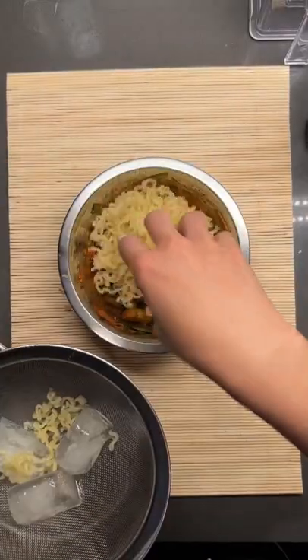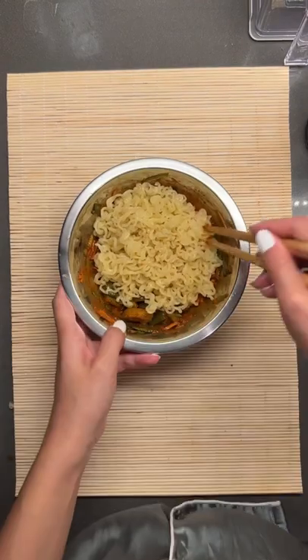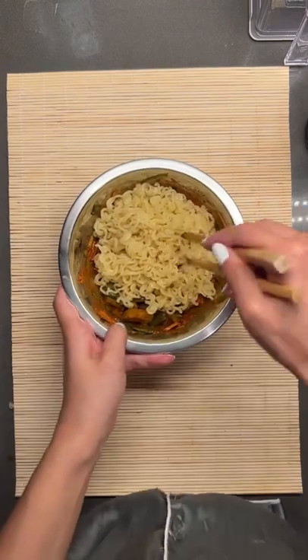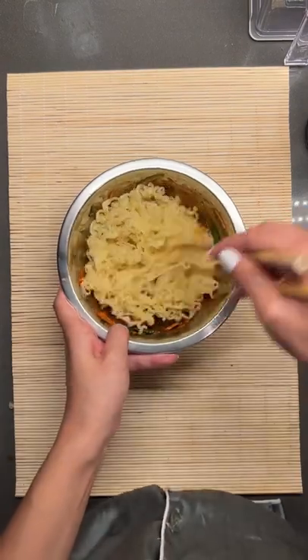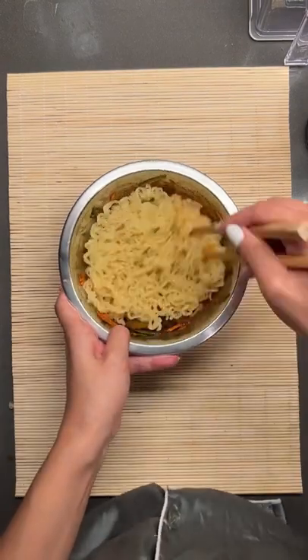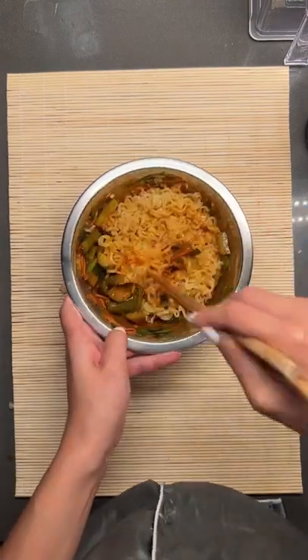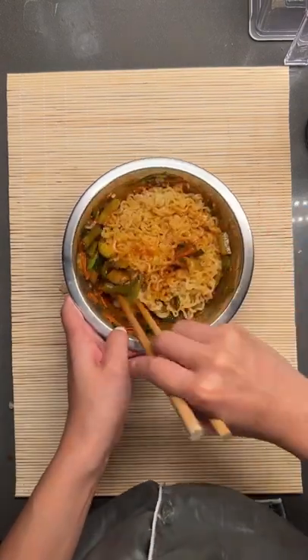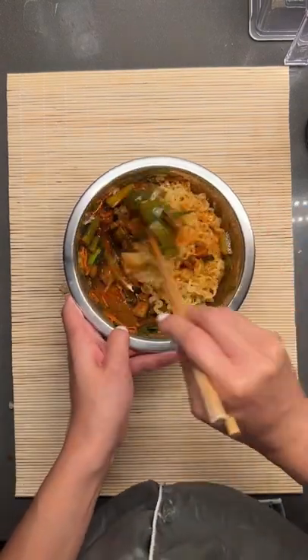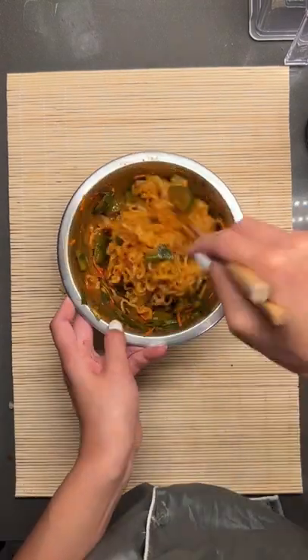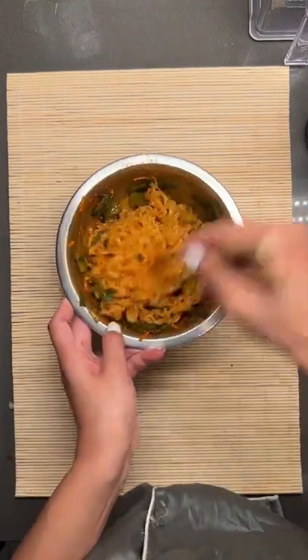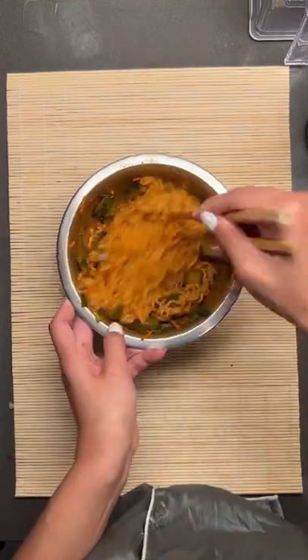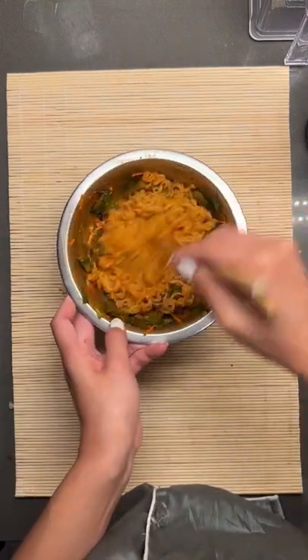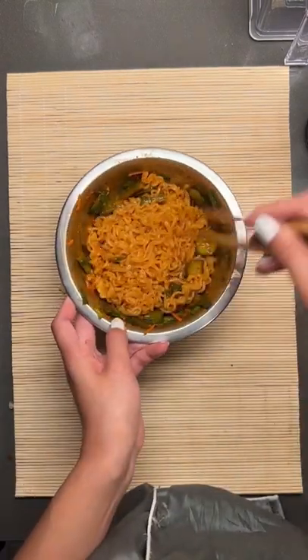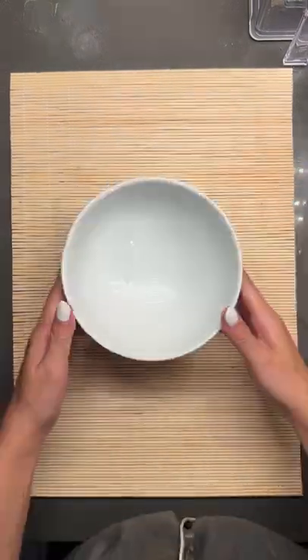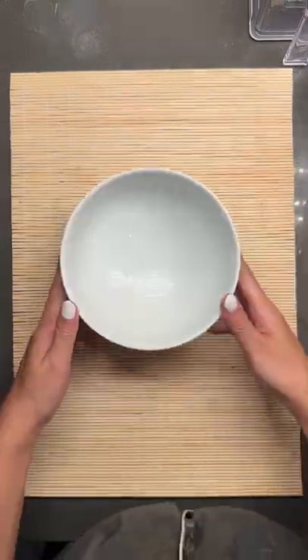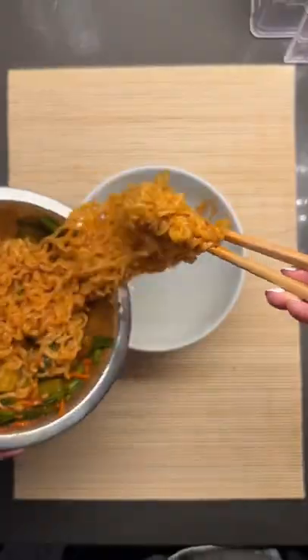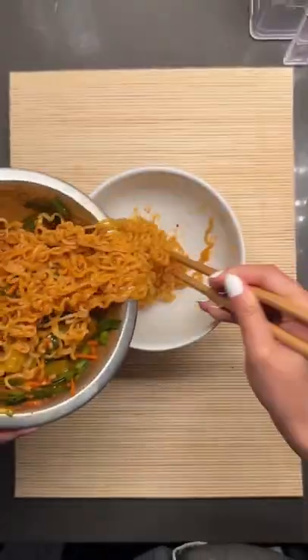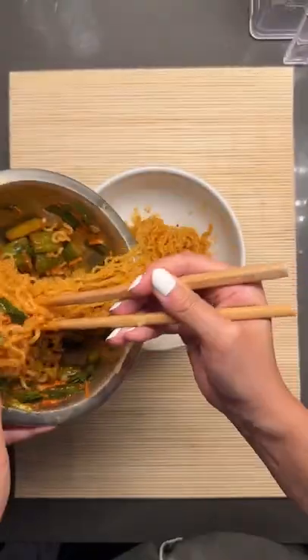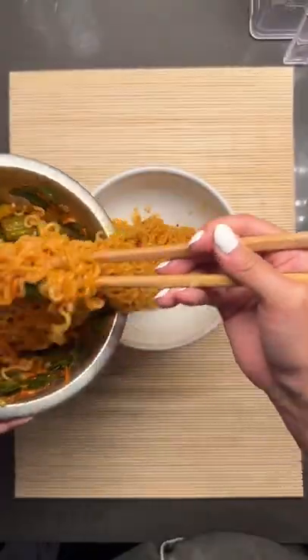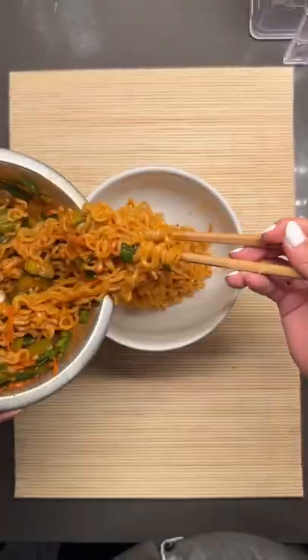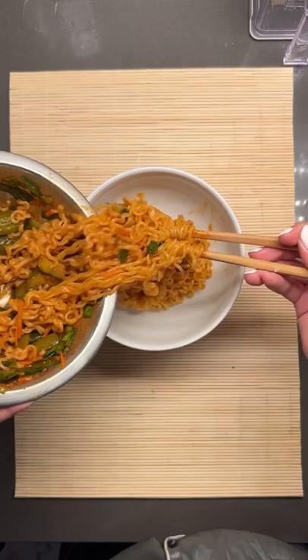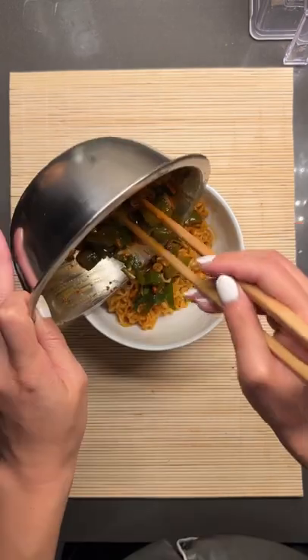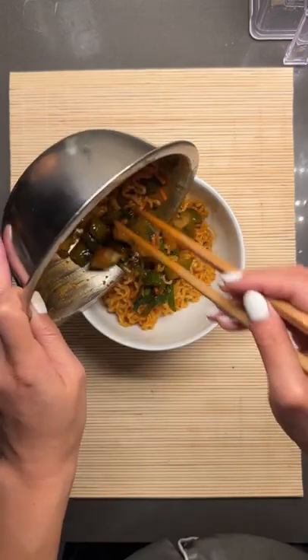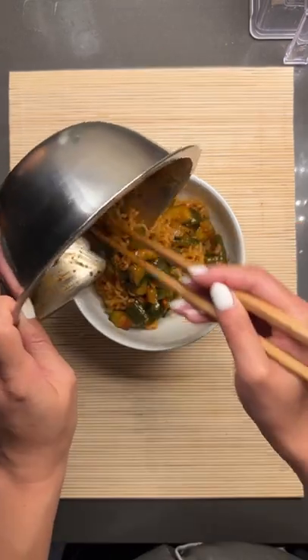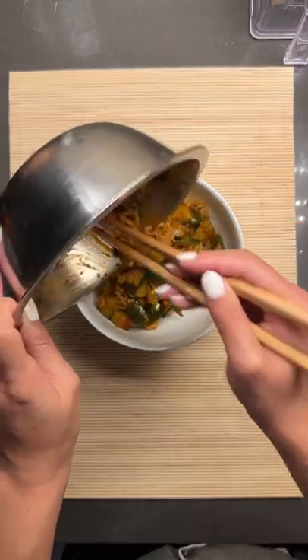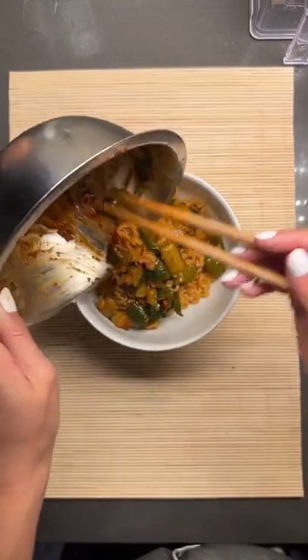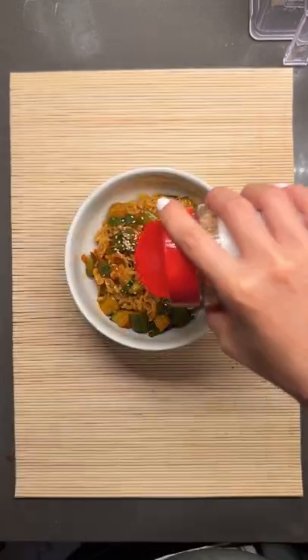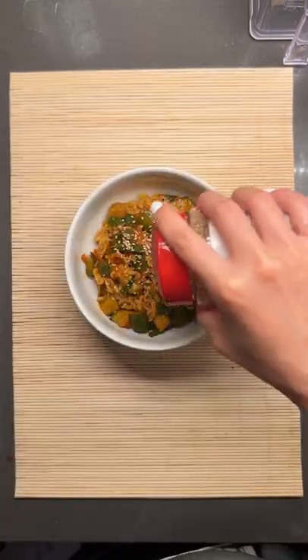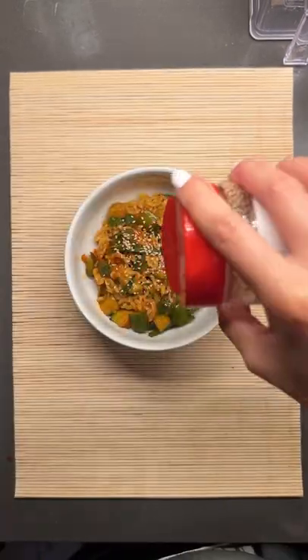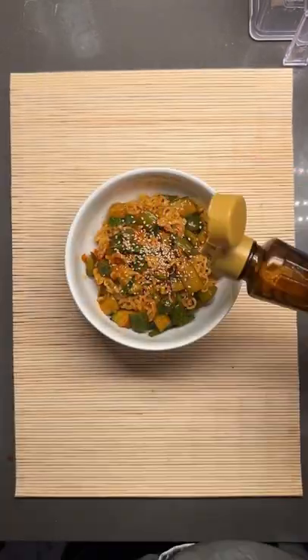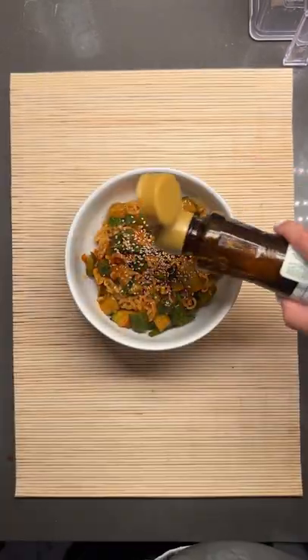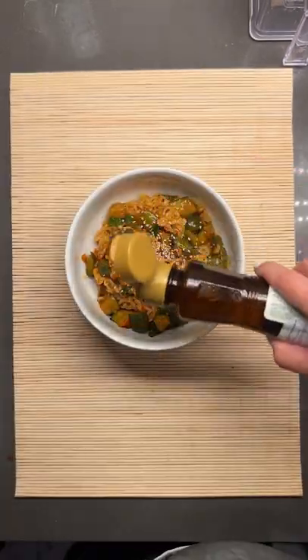Rinse and chill your ramen noodles after boiling for 4 minutes so they're nice and al dente. Mix everything together — sesame seeds, sesame oil — and that's it.